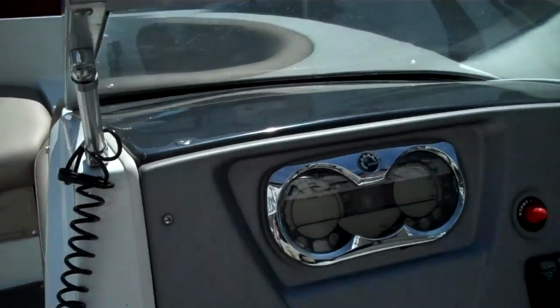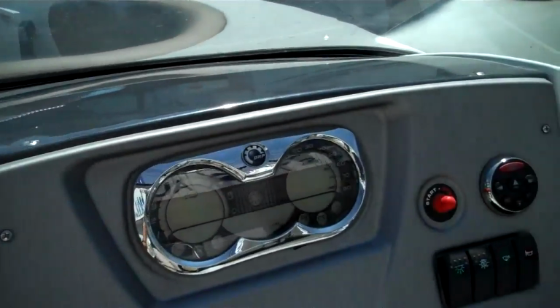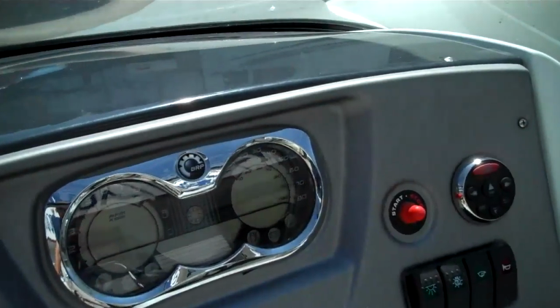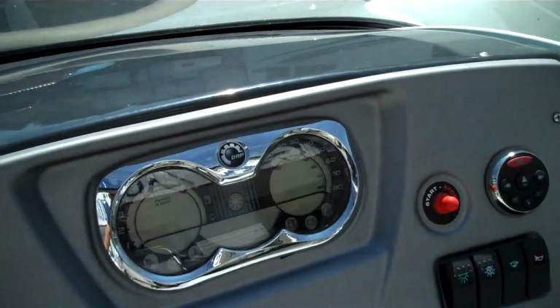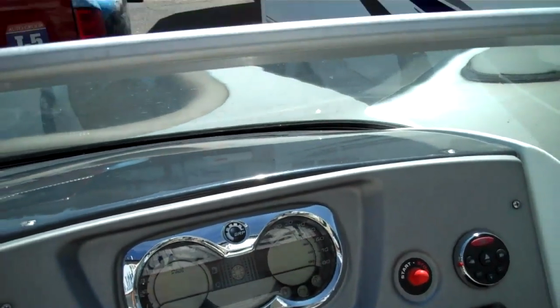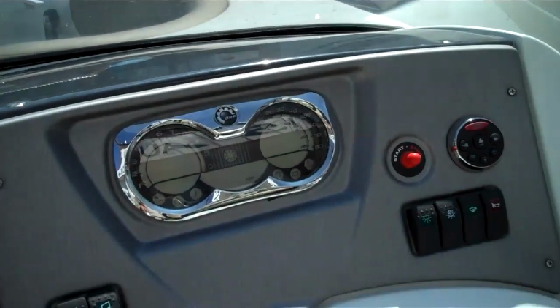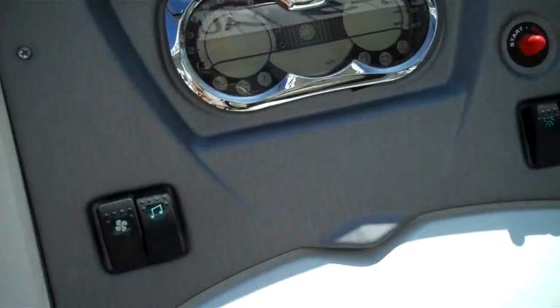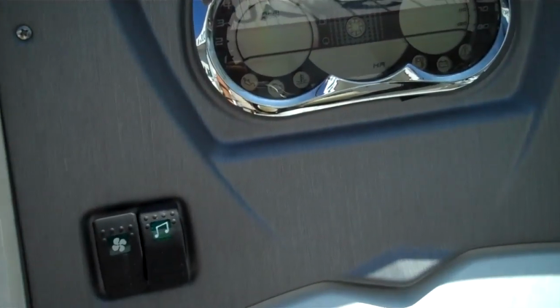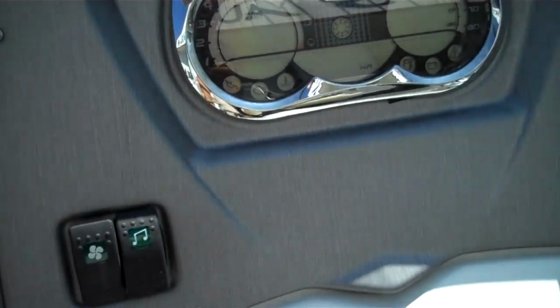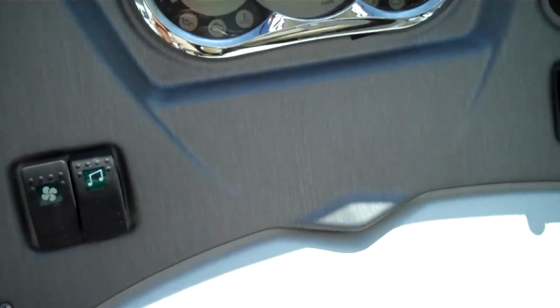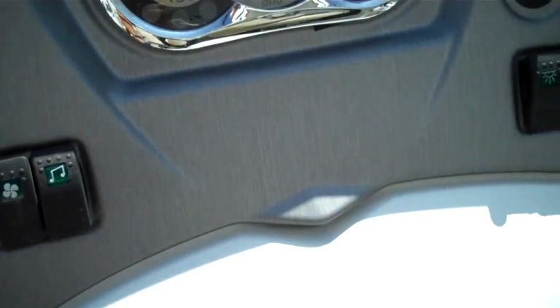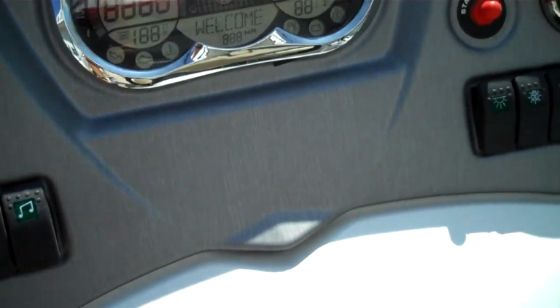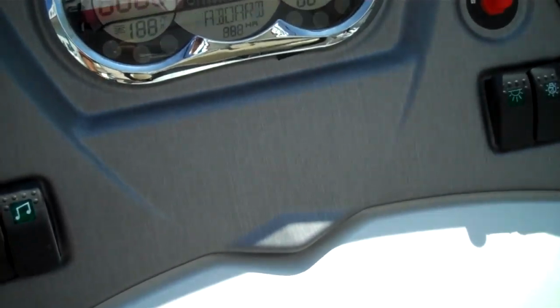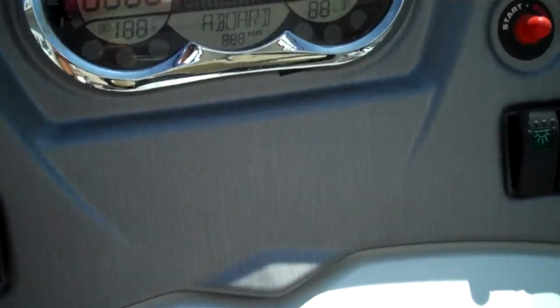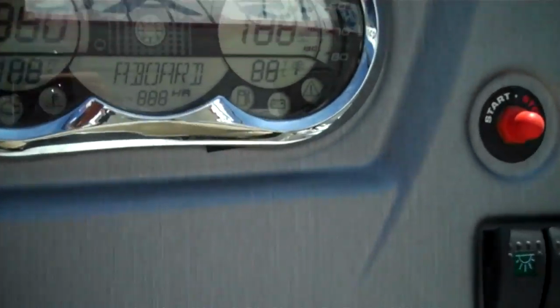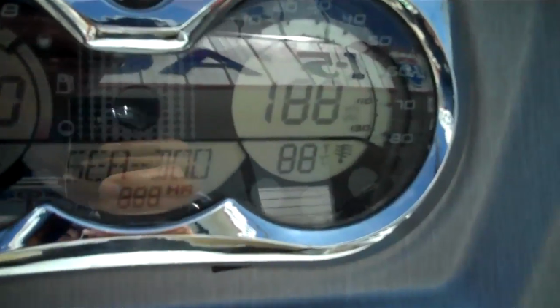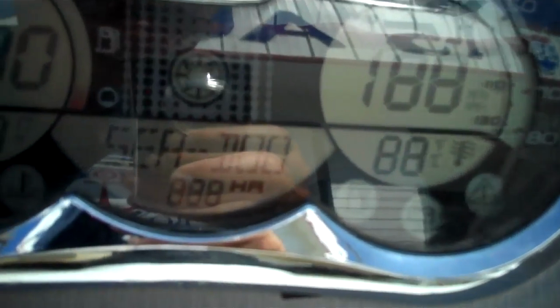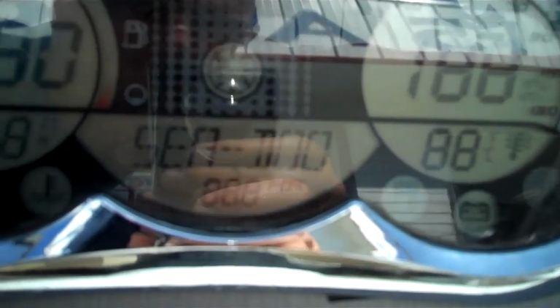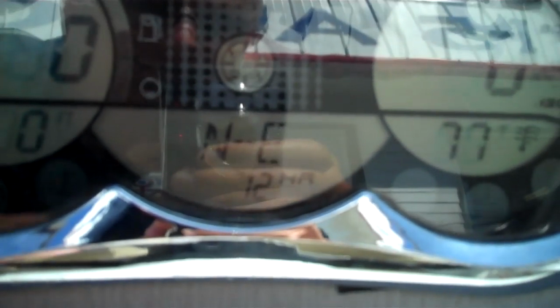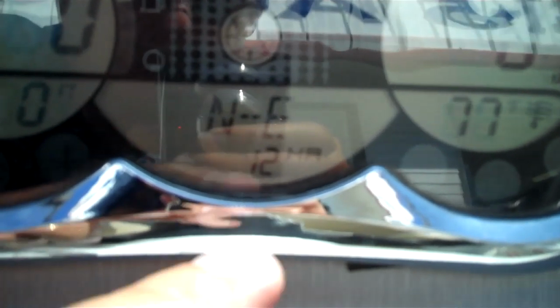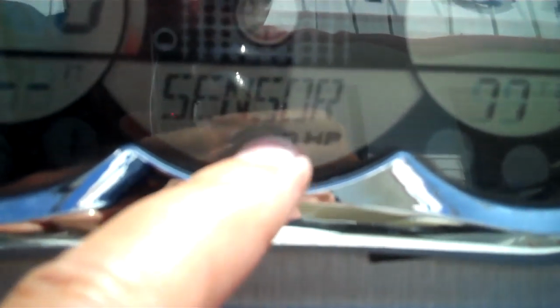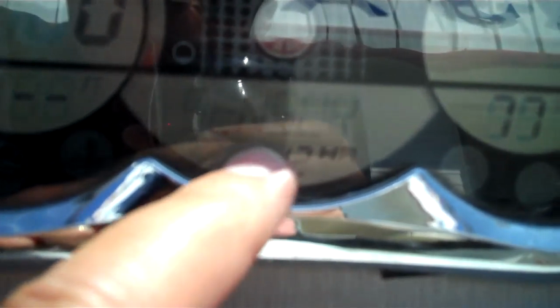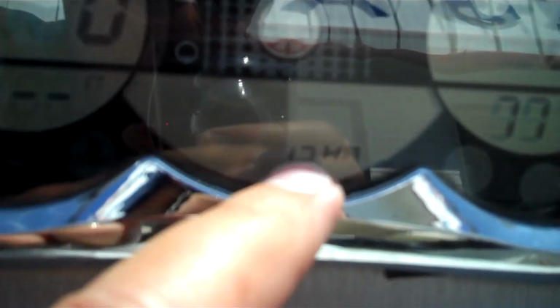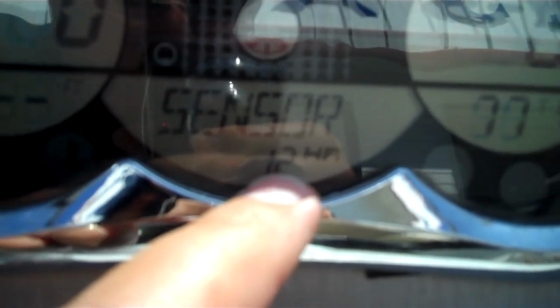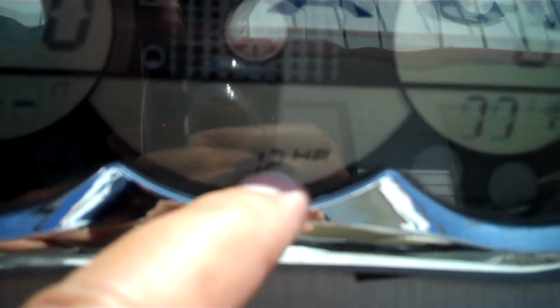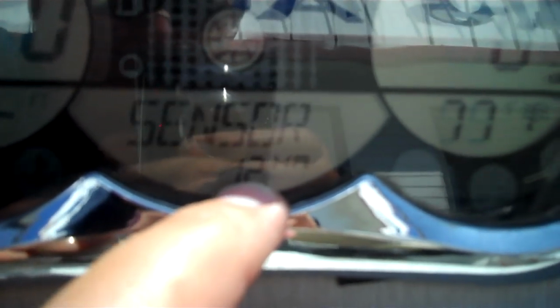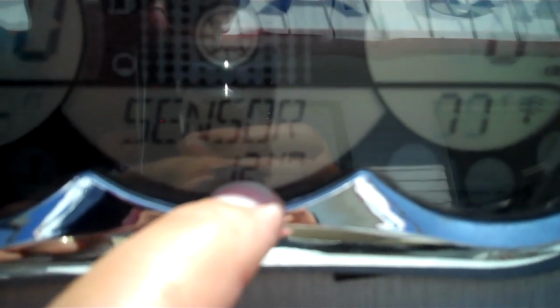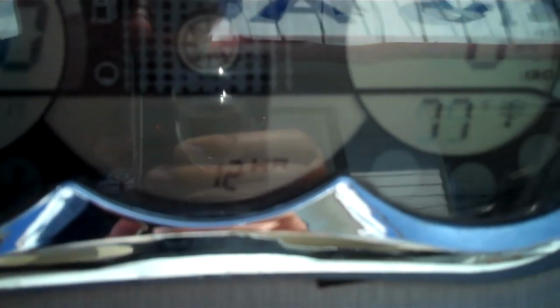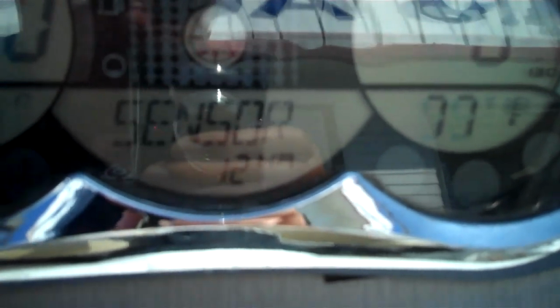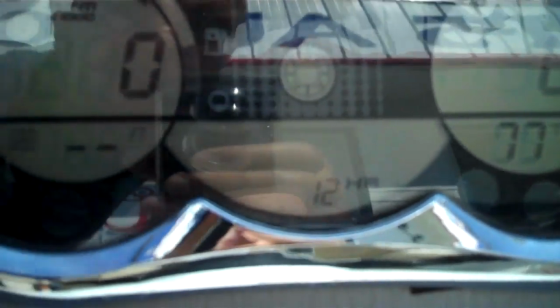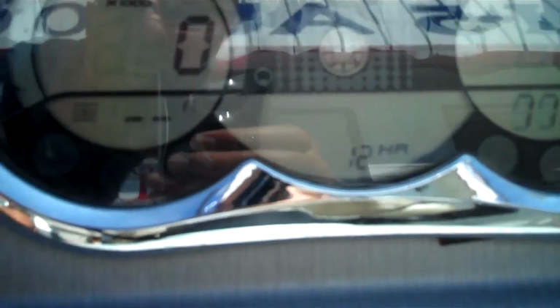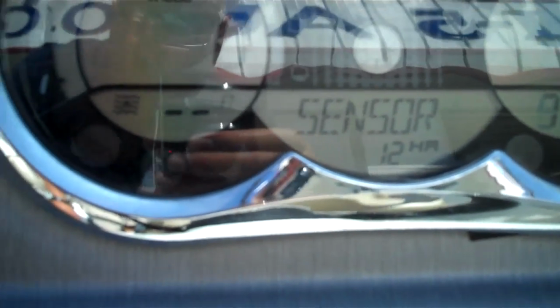Original hours — how do we know? Sea-Doo's done something great here: they've integrated it into their dash. Not sure if that'll show up, but it reads 12 HR. So 12 original hours.